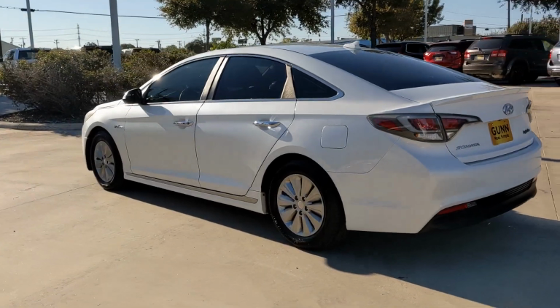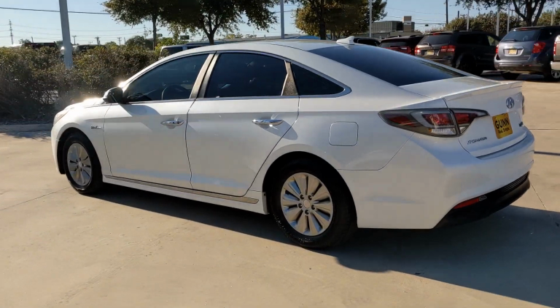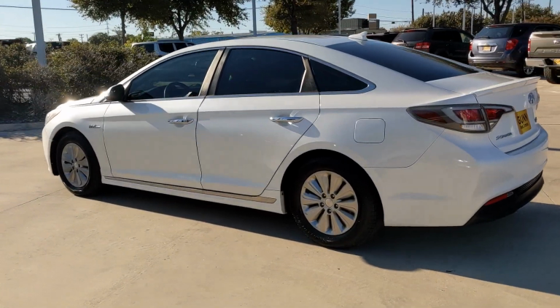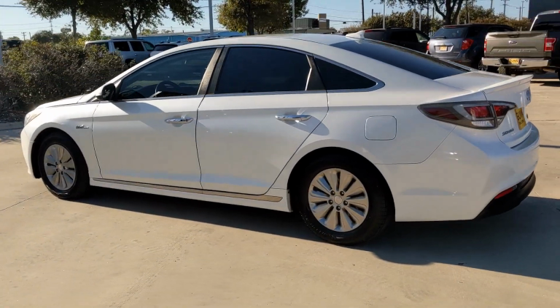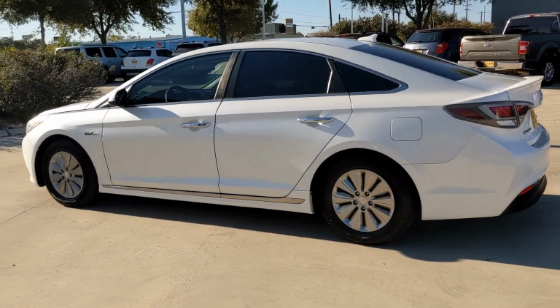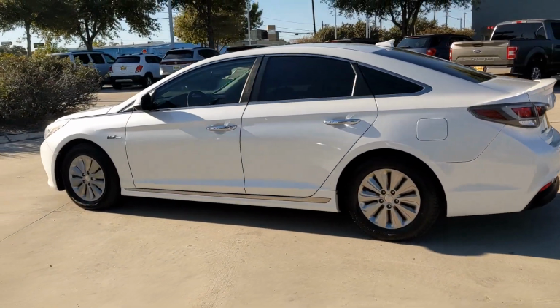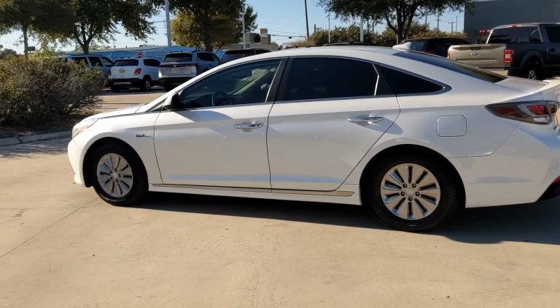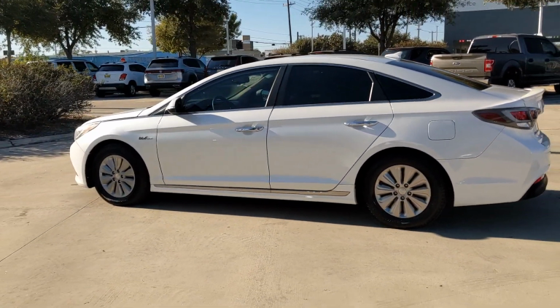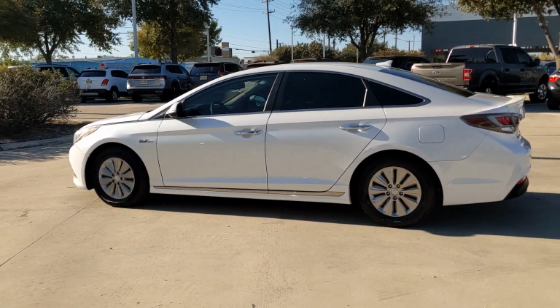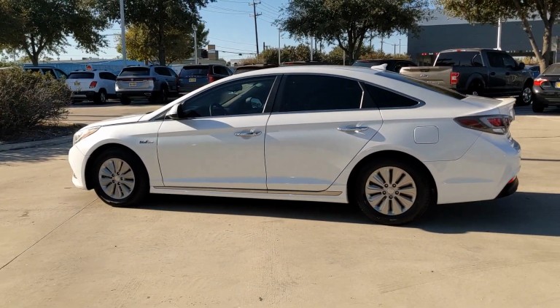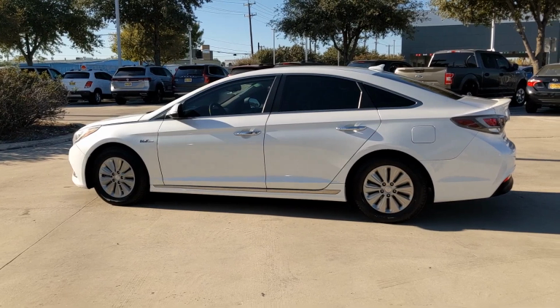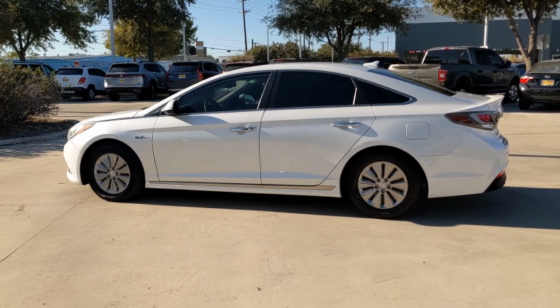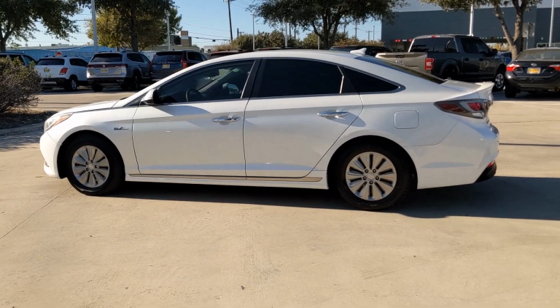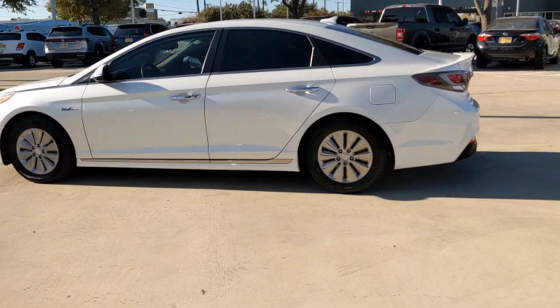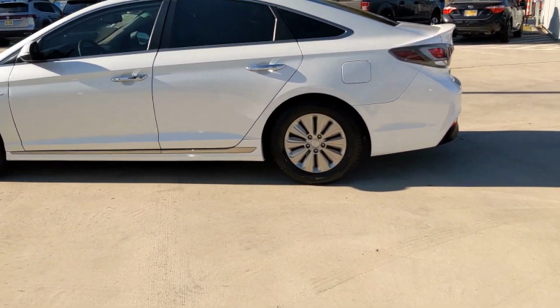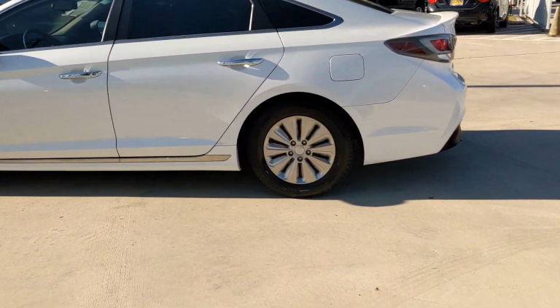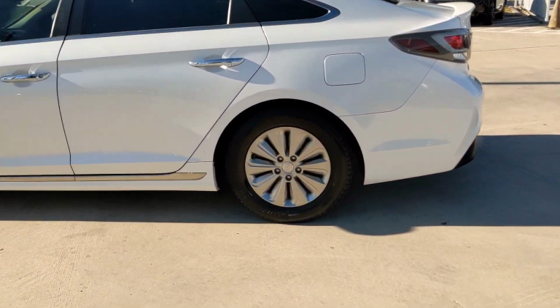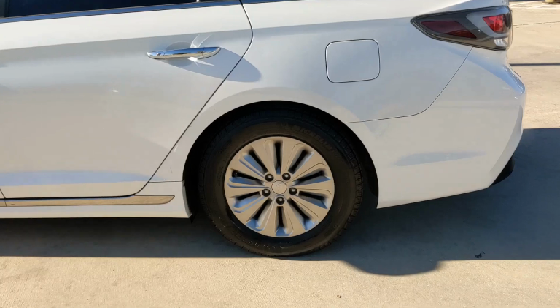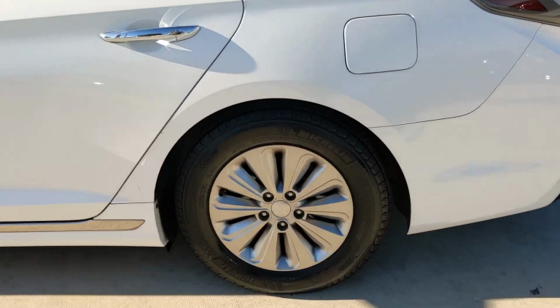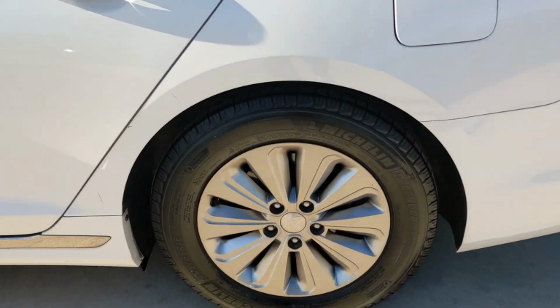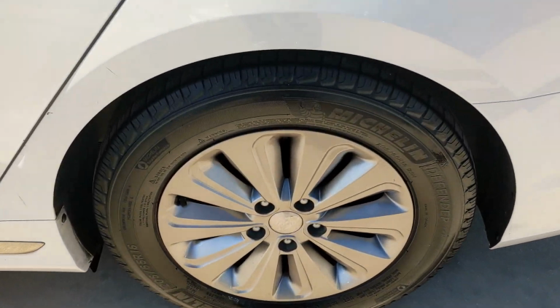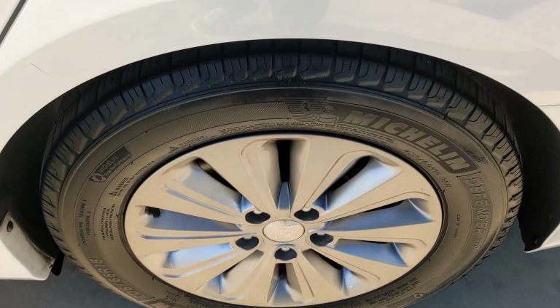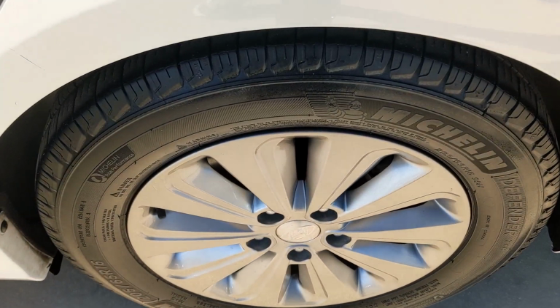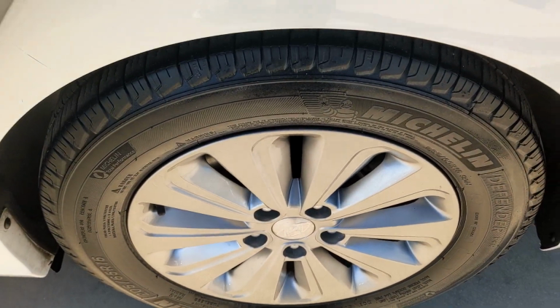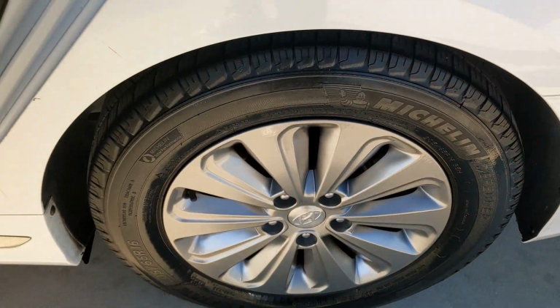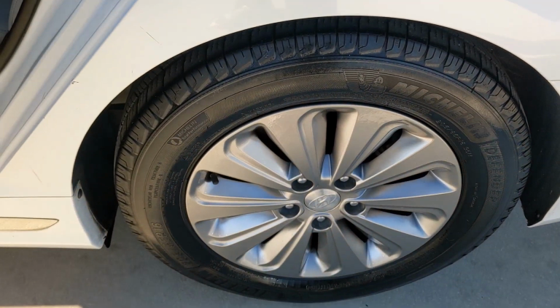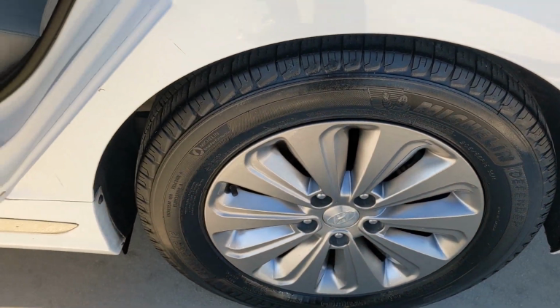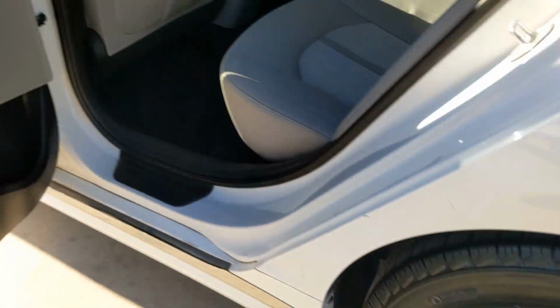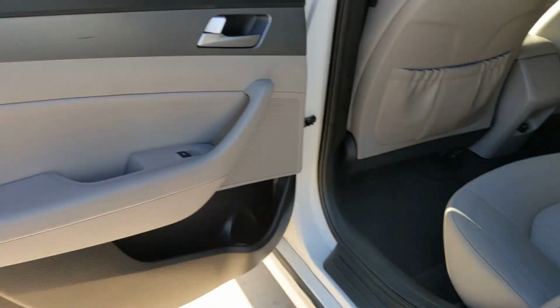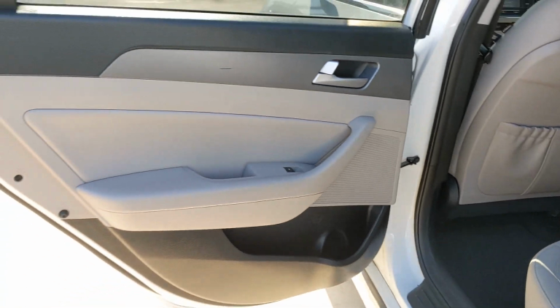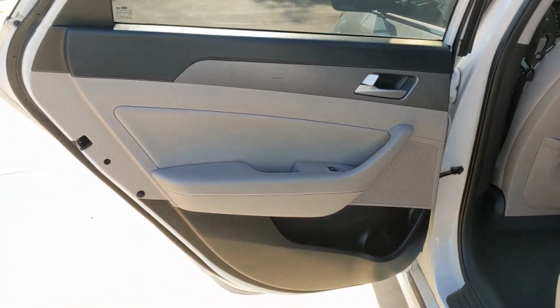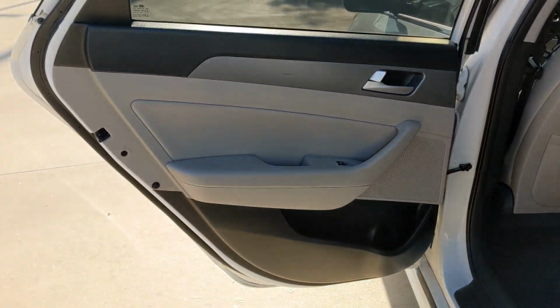From its quiet, spacious cabin to its smooth ride, touchscreen infotainment, and standard driver-assist safety features, this convenient four-door will take you places in standout style. The following are some of this vehicle's highlighted options.